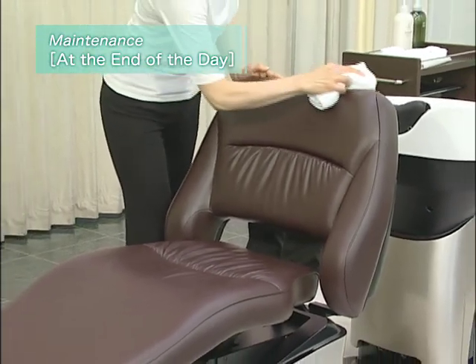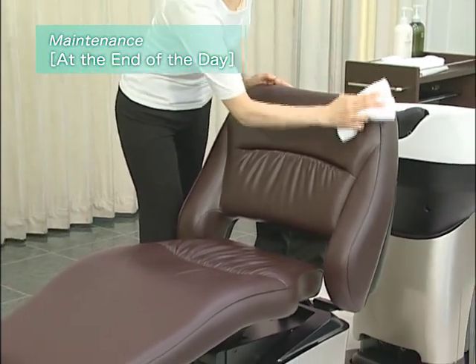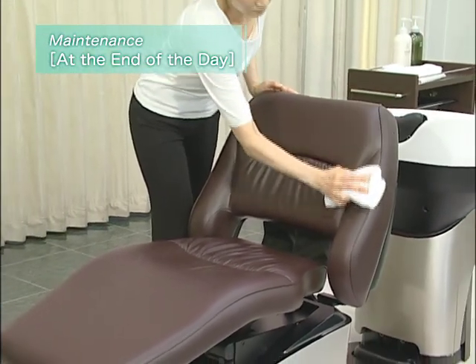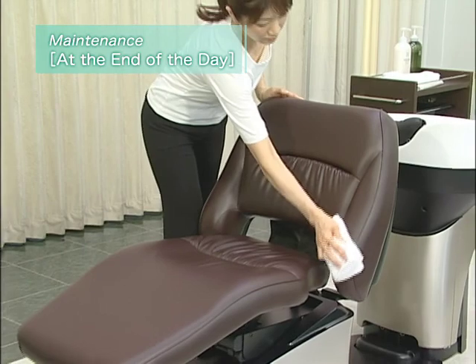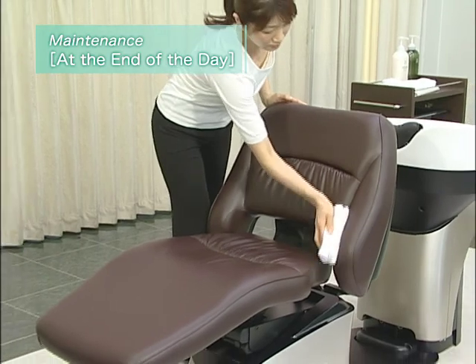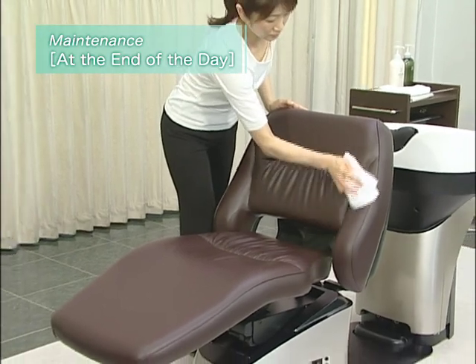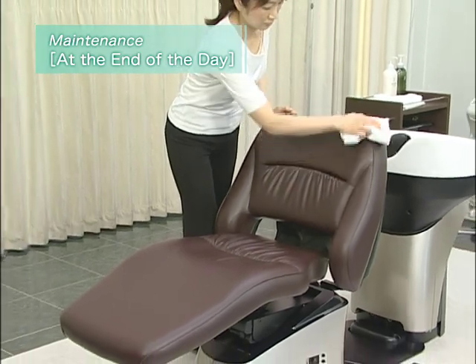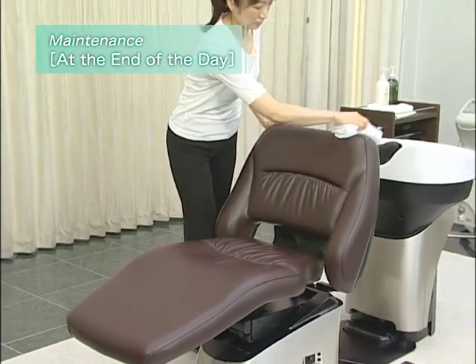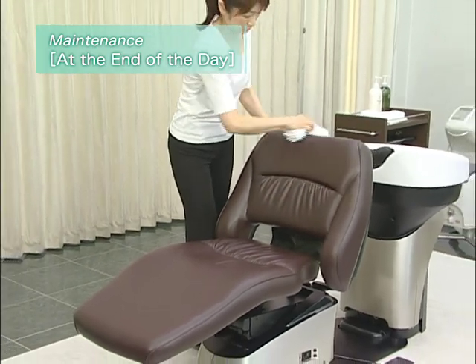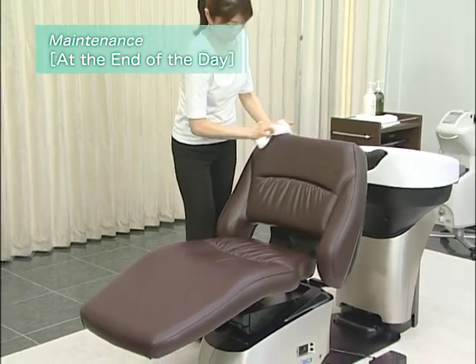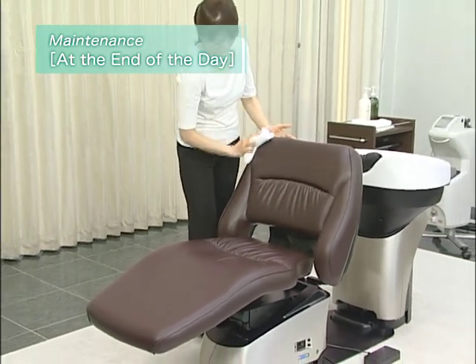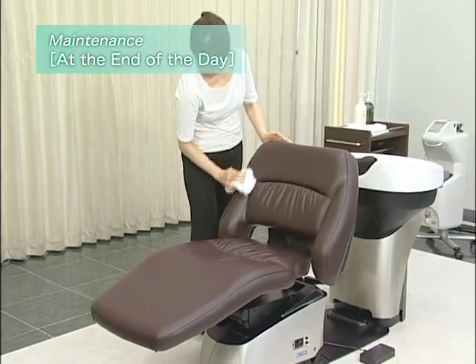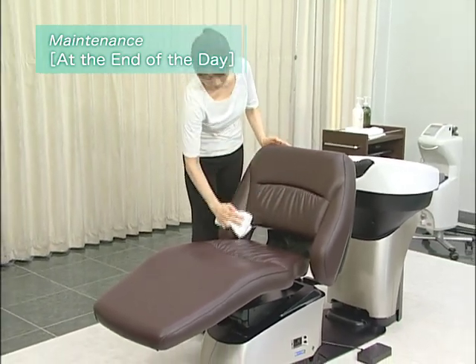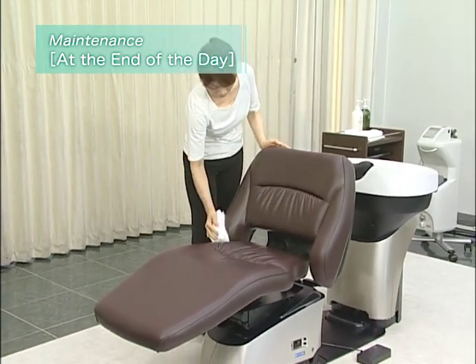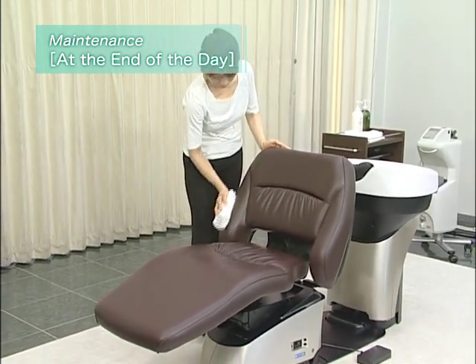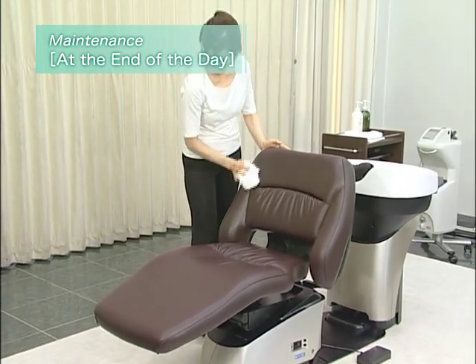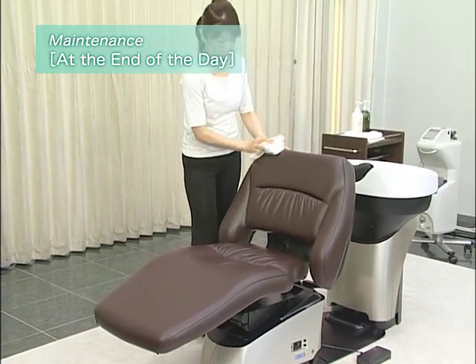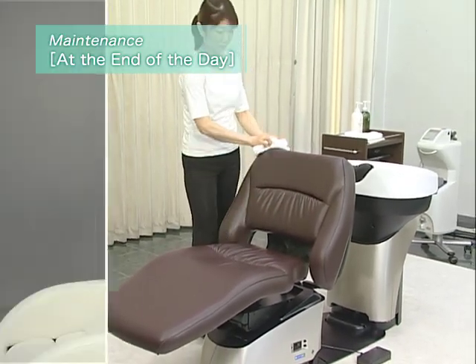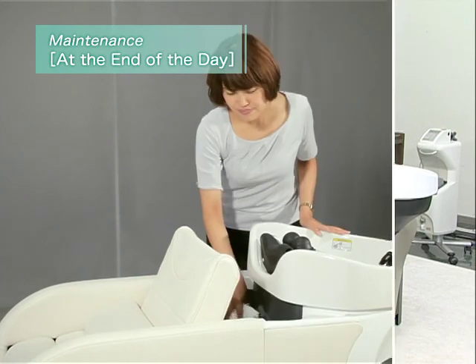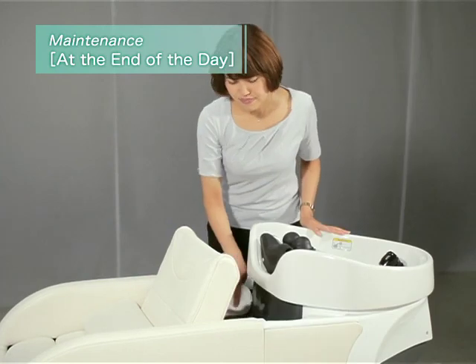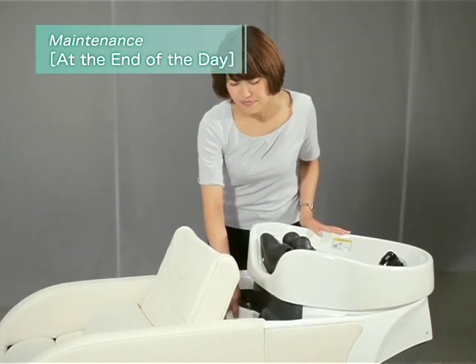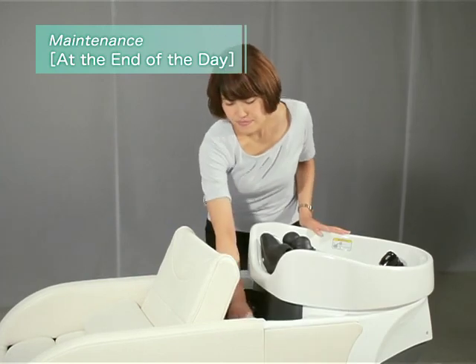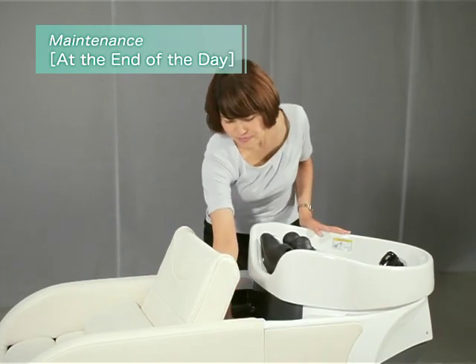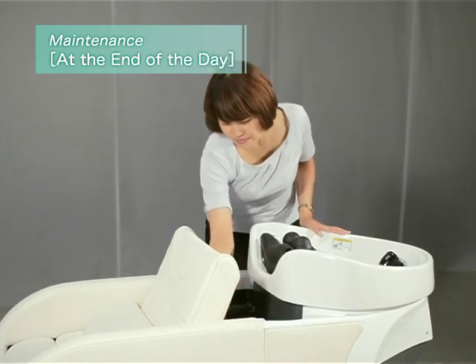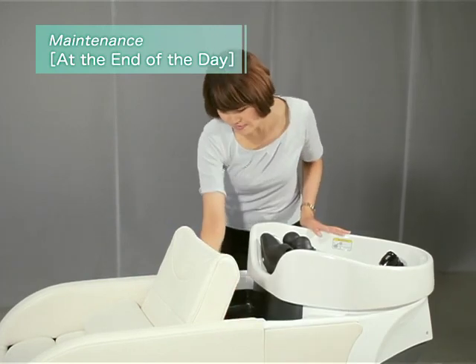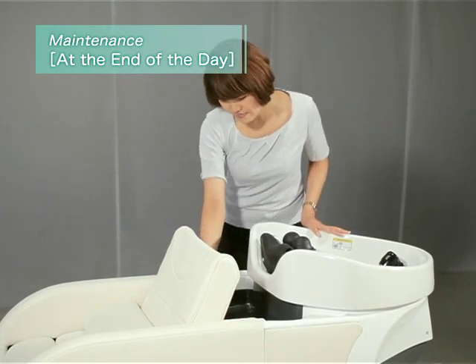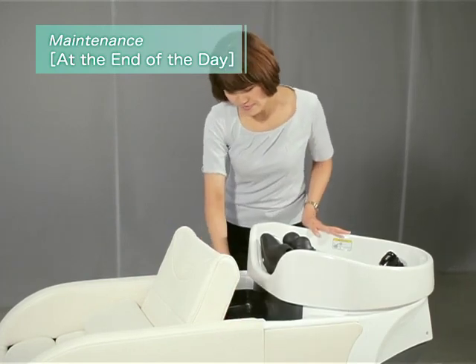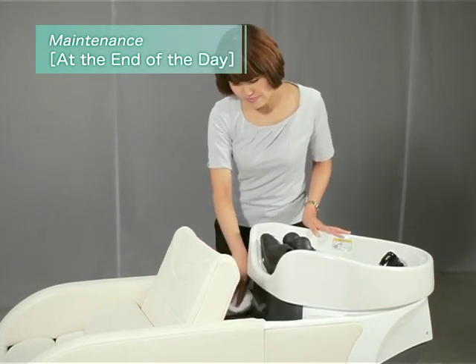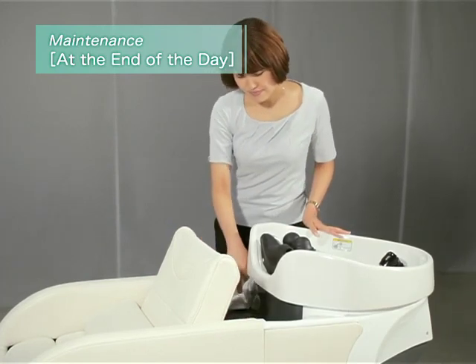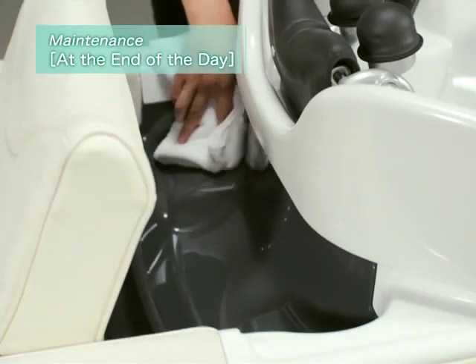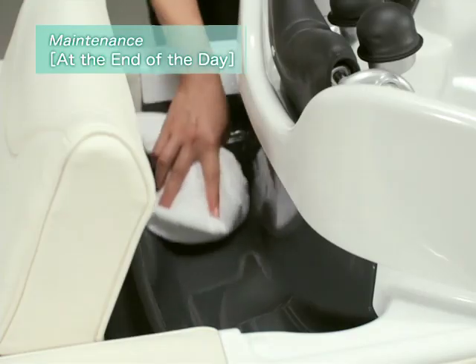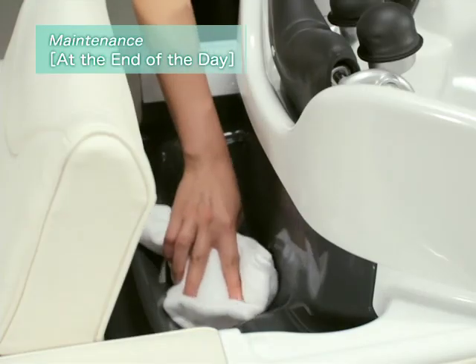Wipe the chair and other parts with a soft dry cloth. Wipe the water collection pan between the bowl and chair with a dry cloth.